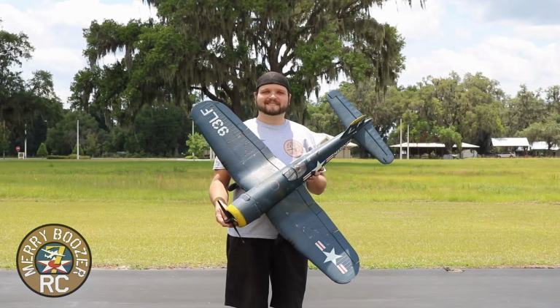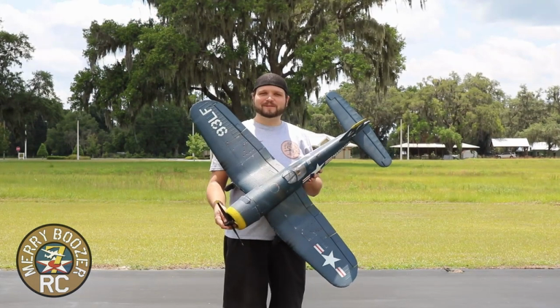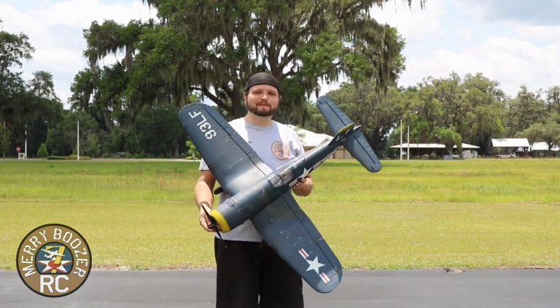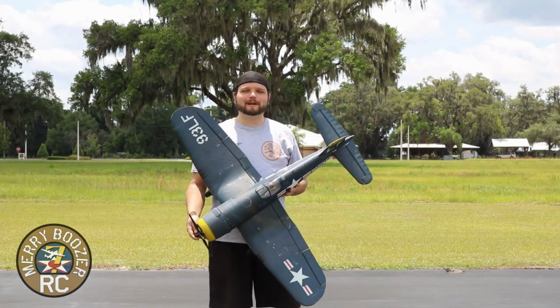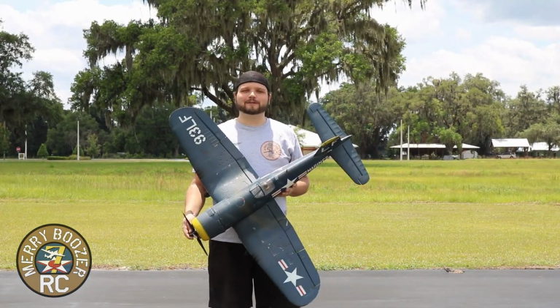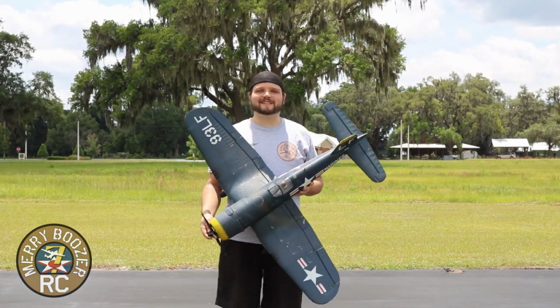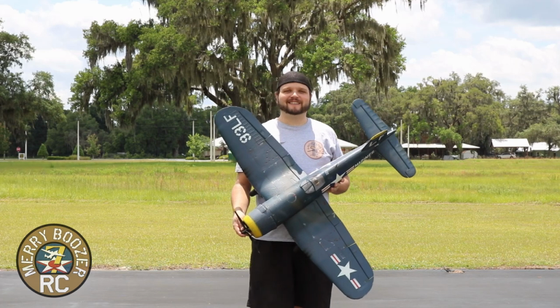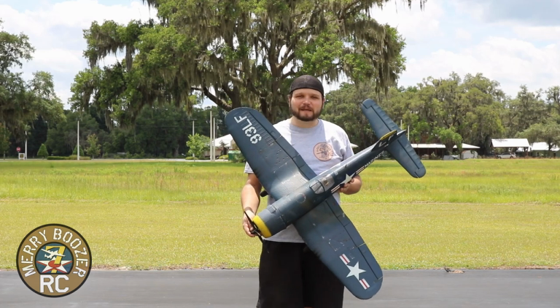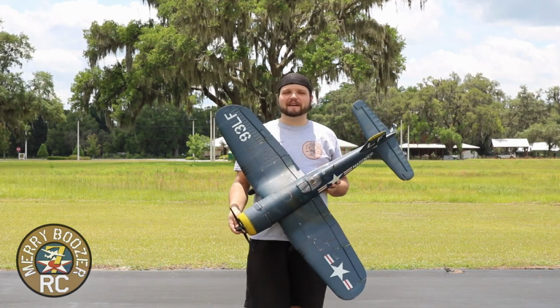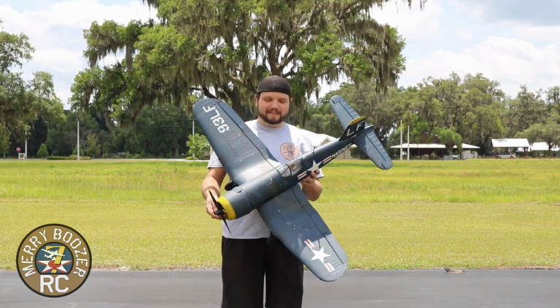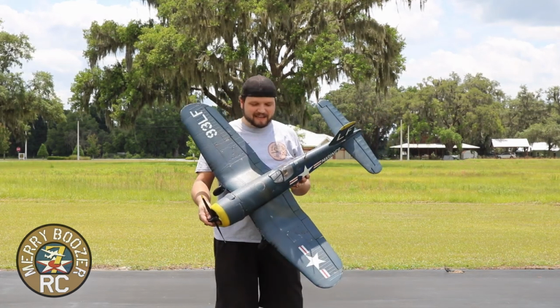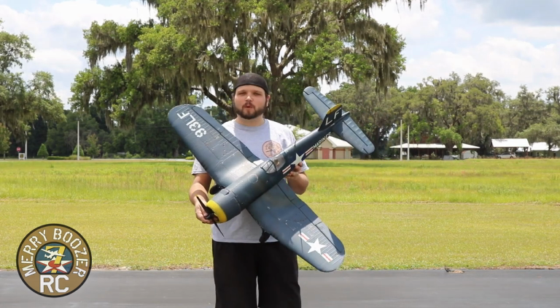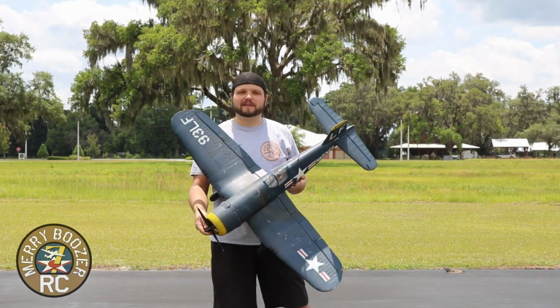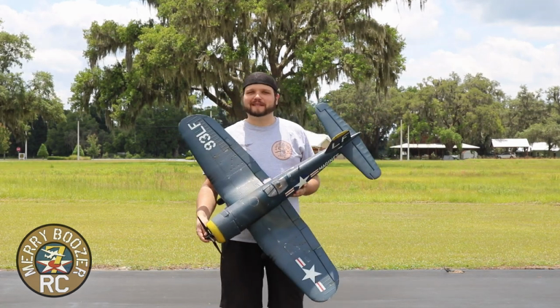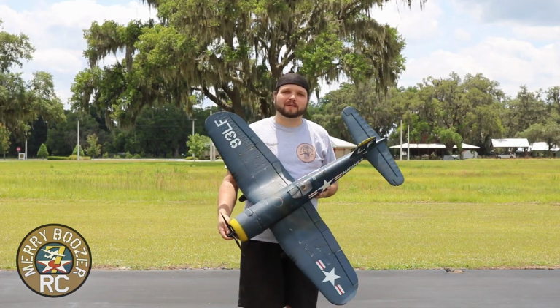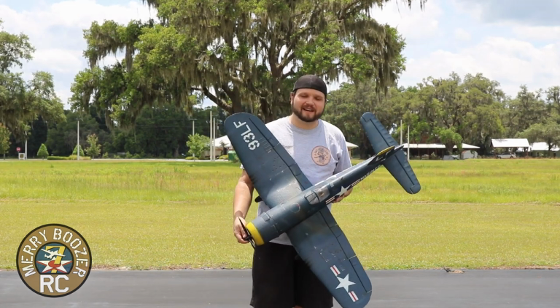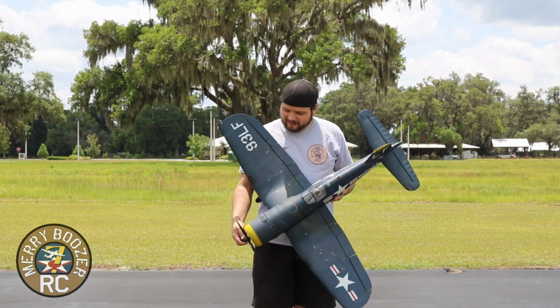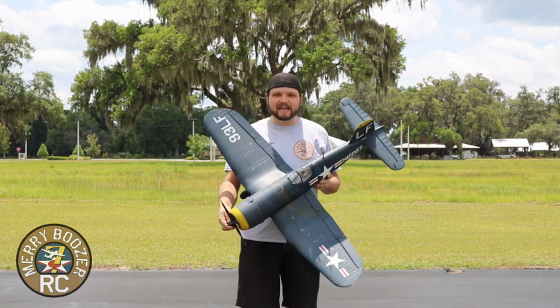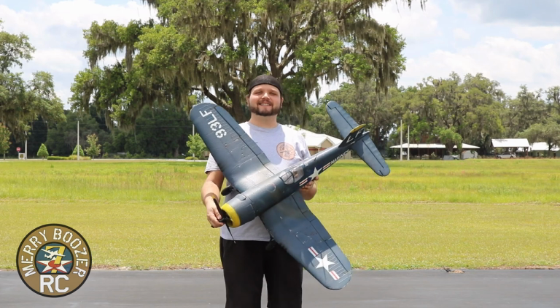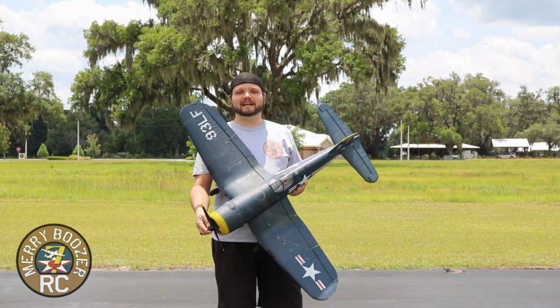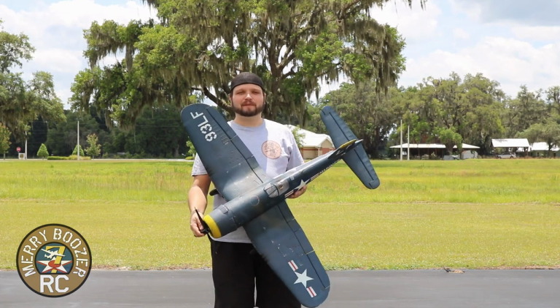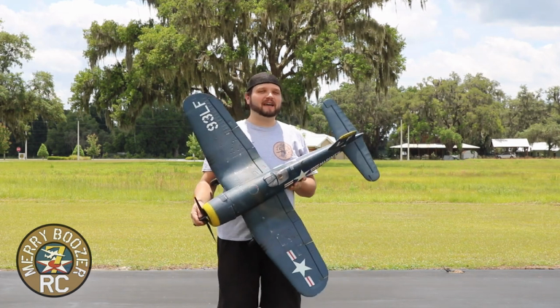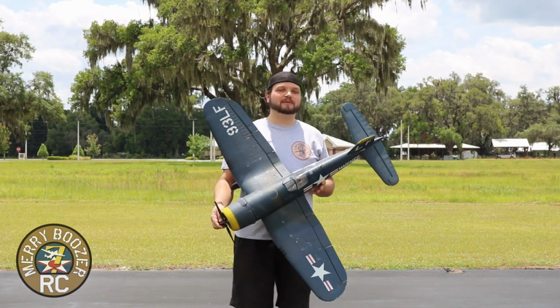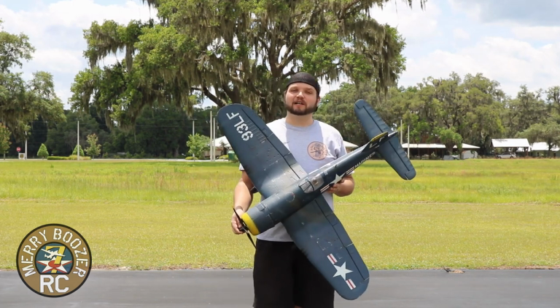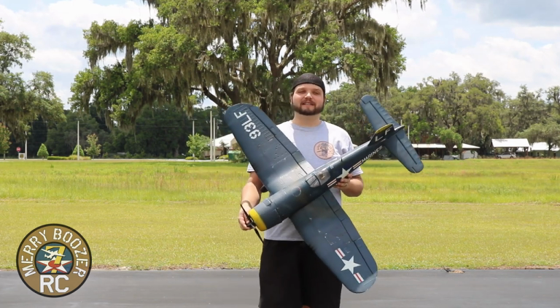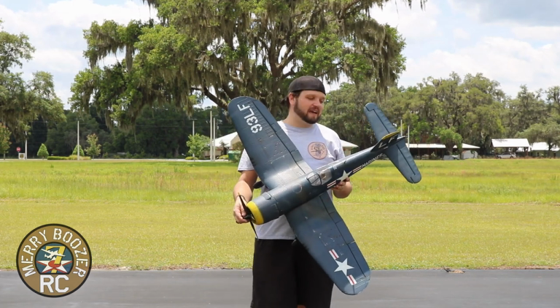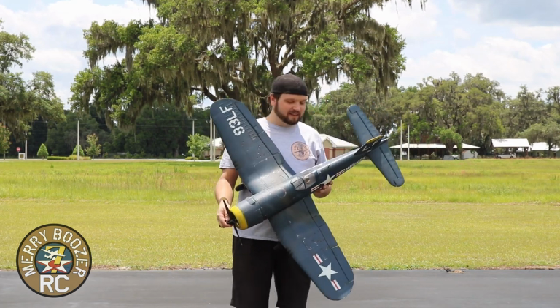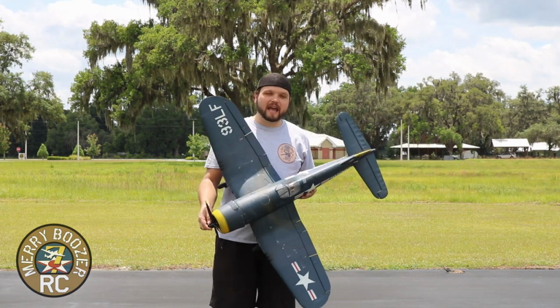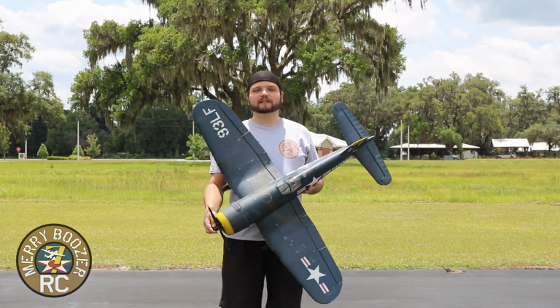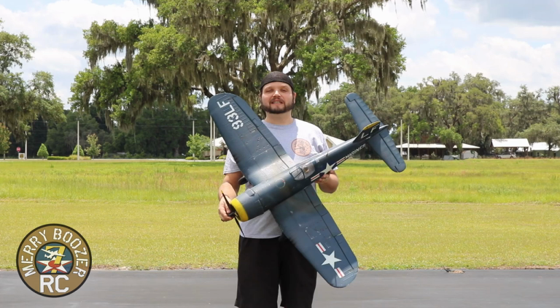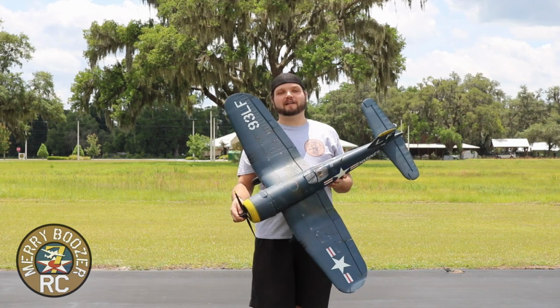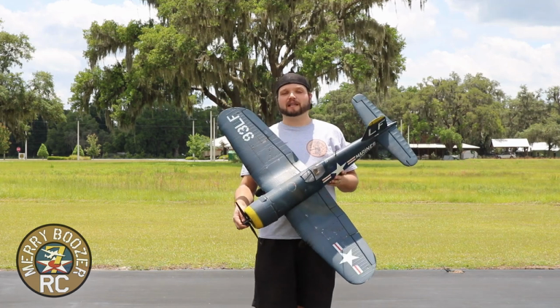Guys, welcome to the Mary Boozer's RC channel. Today we have the E-Flight 1.2 meter Corsair. Fantastic flying airplane. I've had this one a little over a year and a half now. Absolutely love this plane.